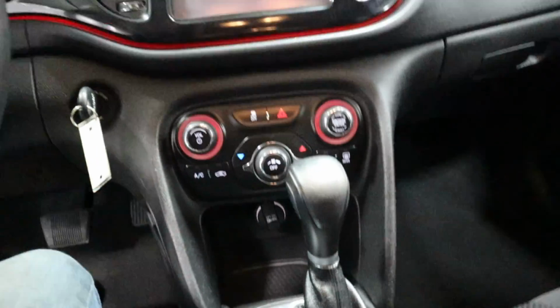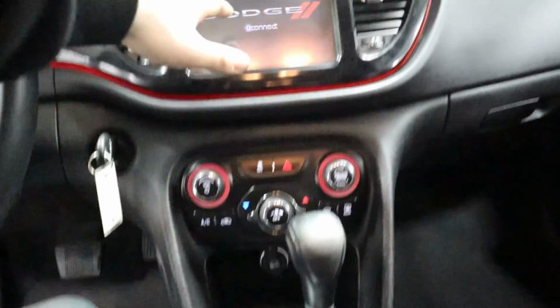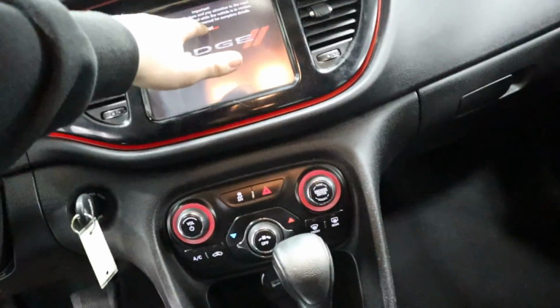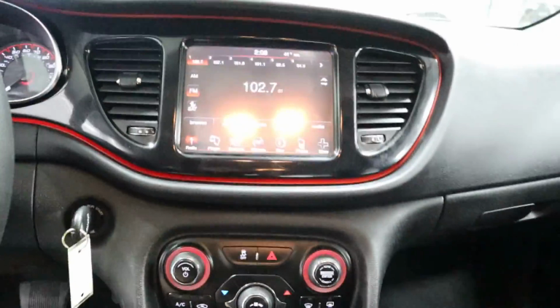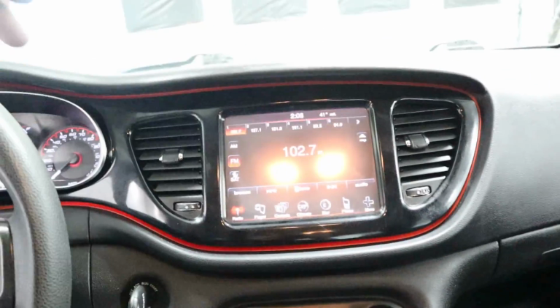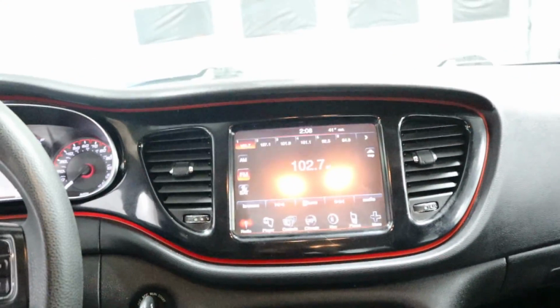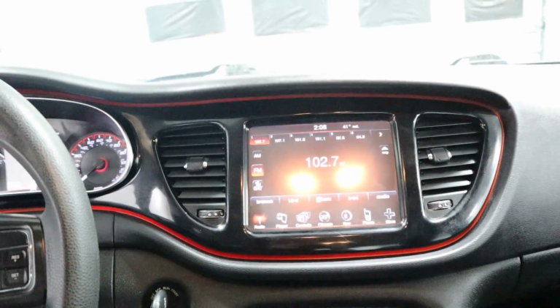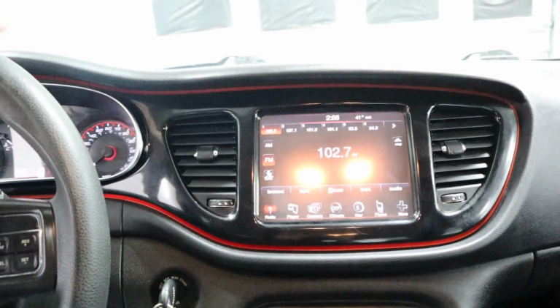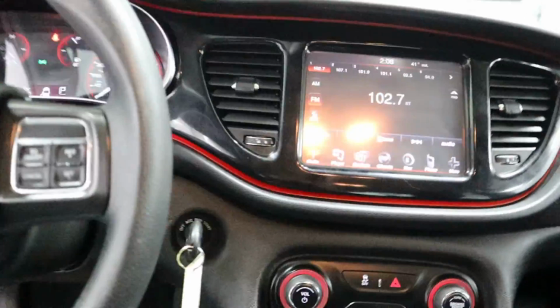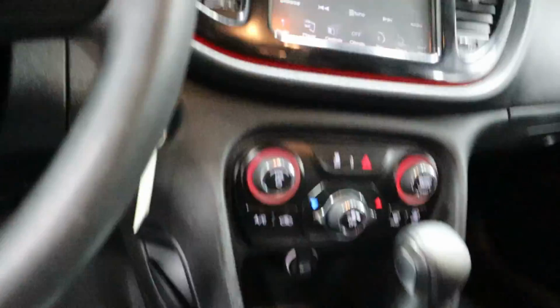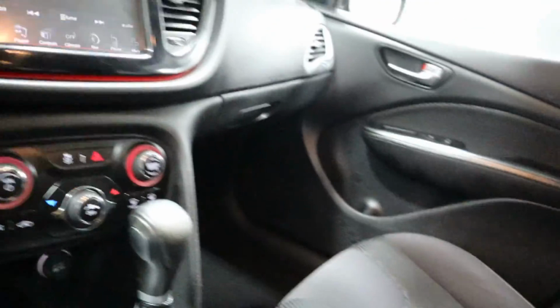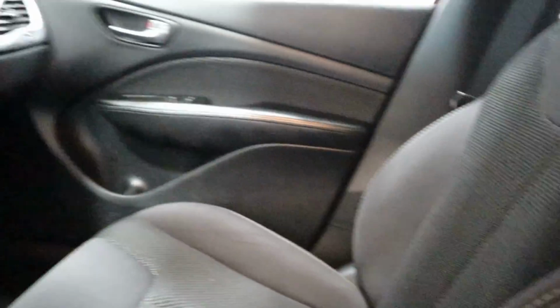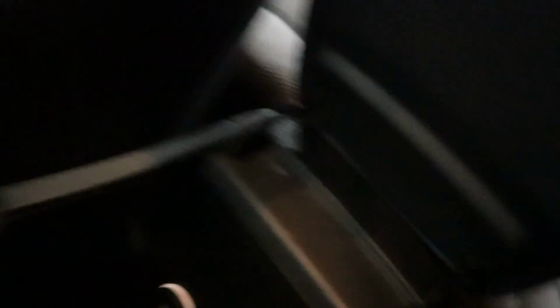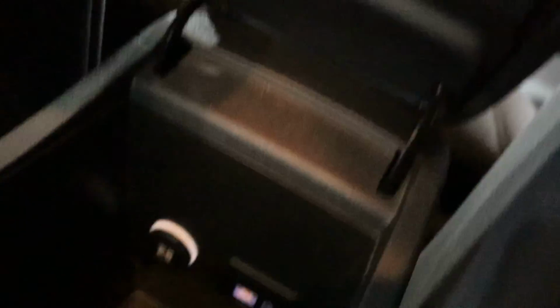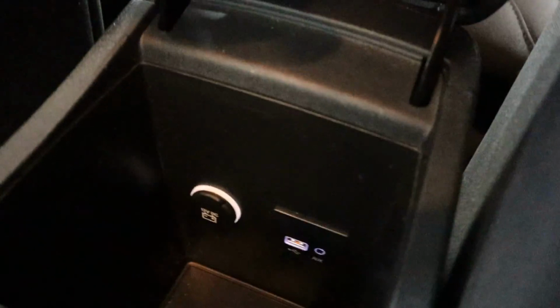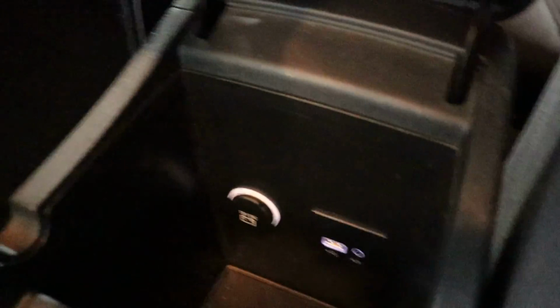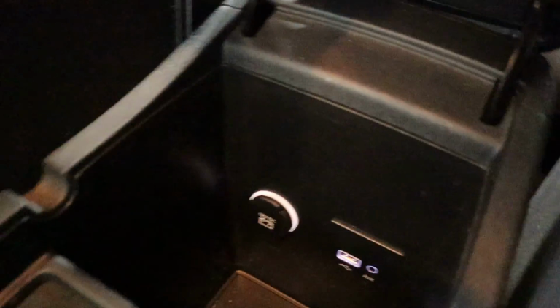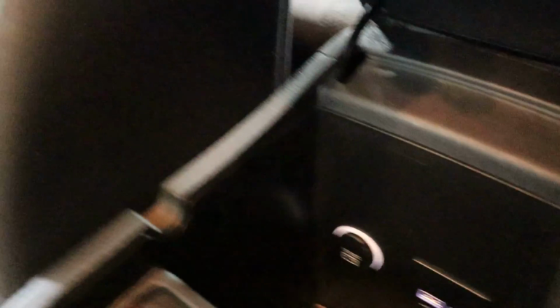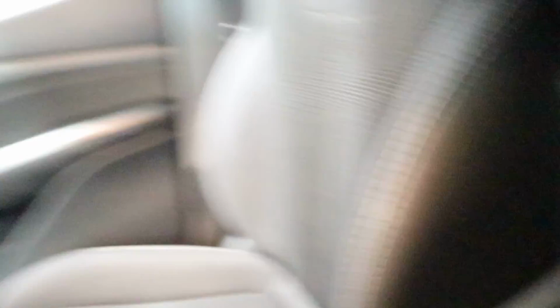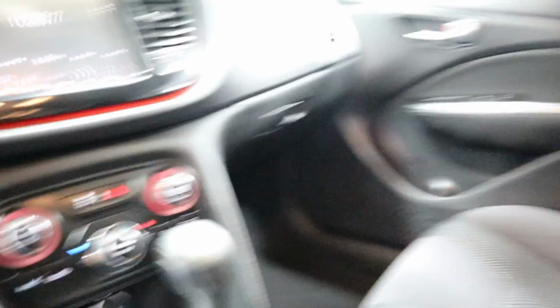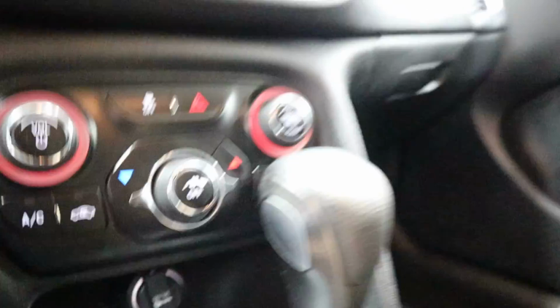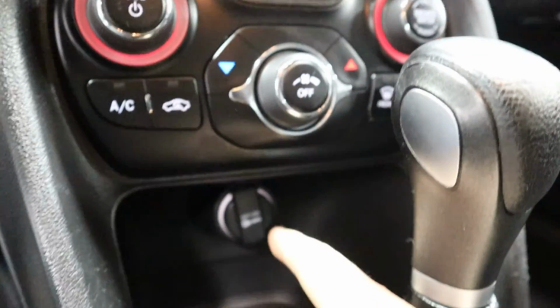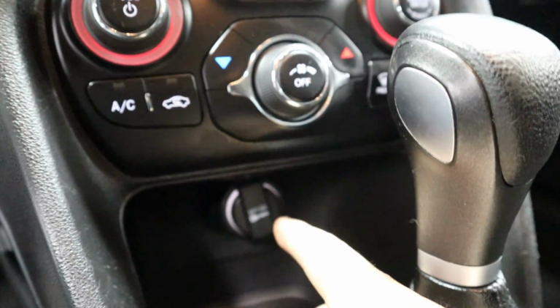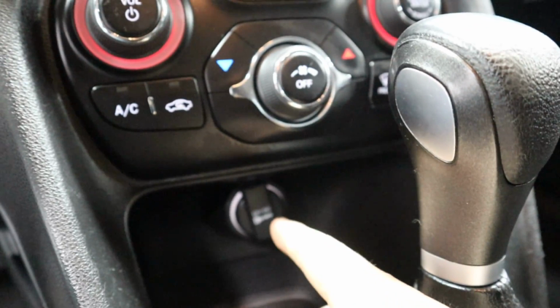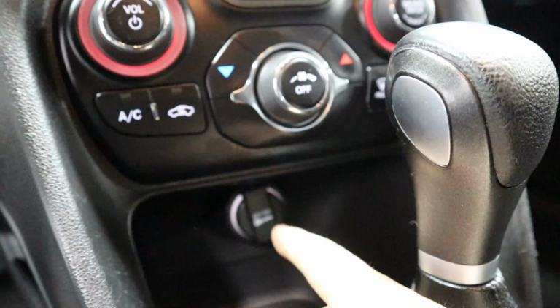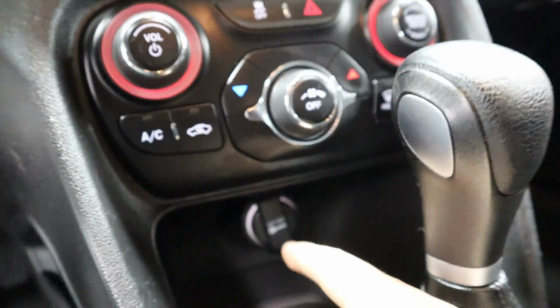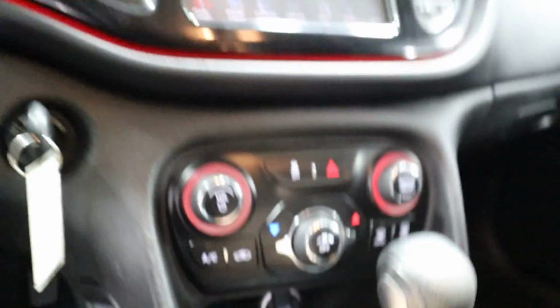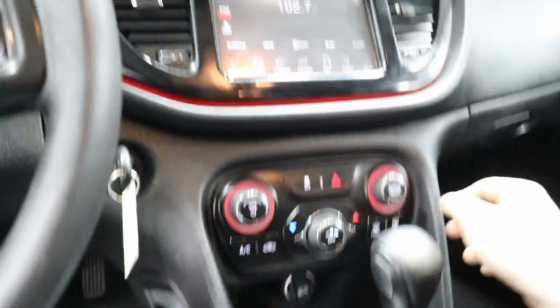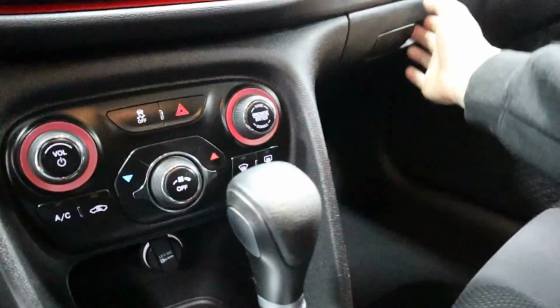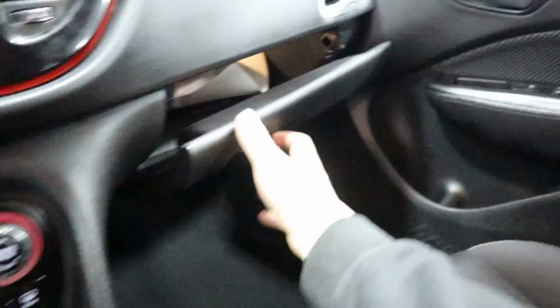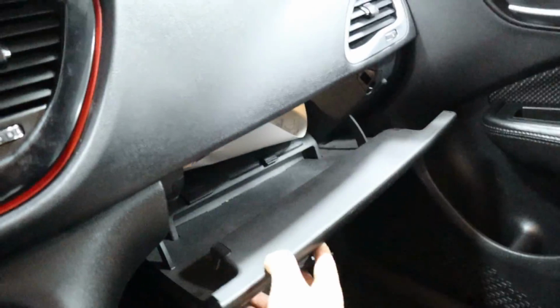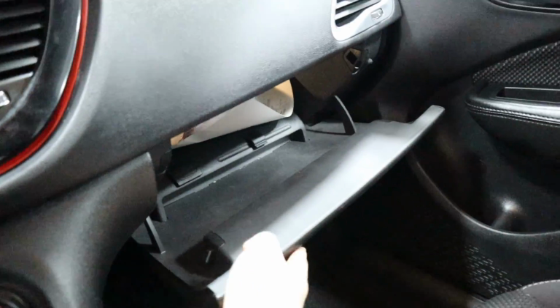You've got your climate control, AM, FM, and satellite radio. There's also a USB and auxiliary port, a 12-volt hookup, and another 12-volt hookup right there for you. There's your center console.